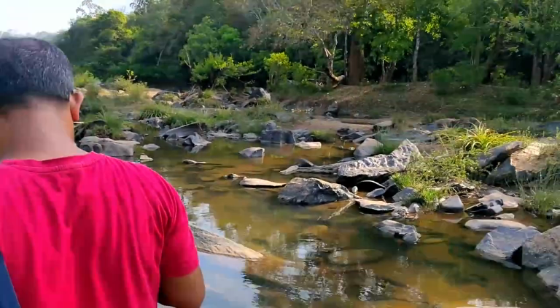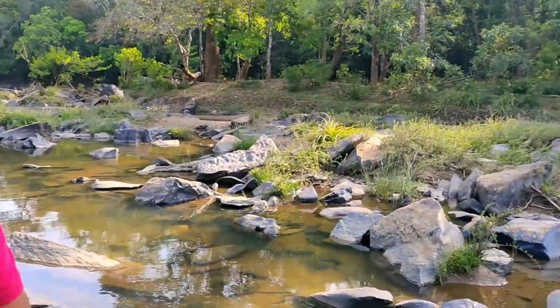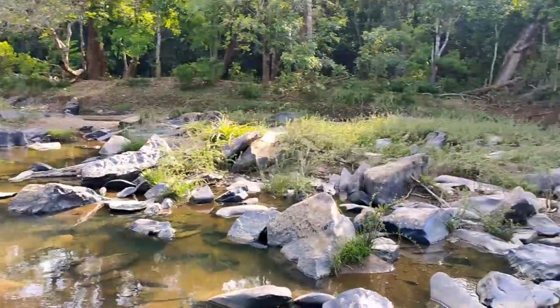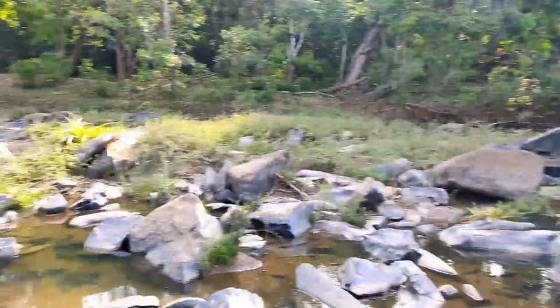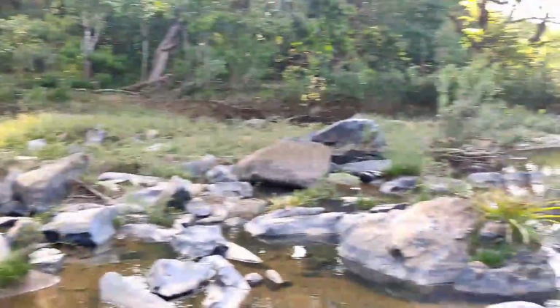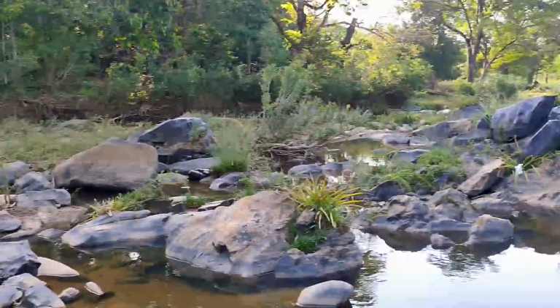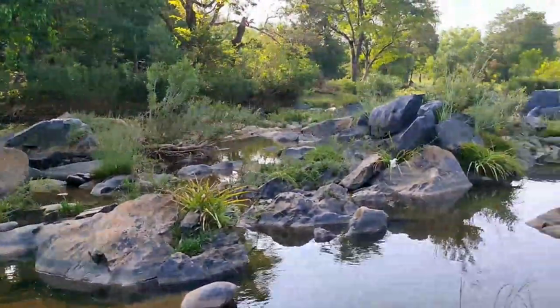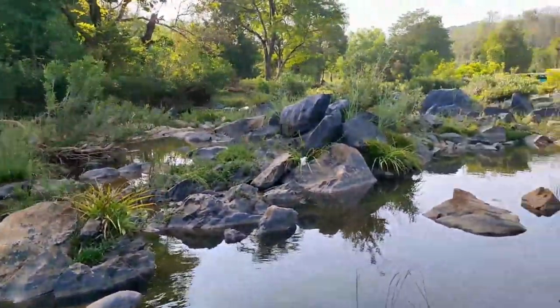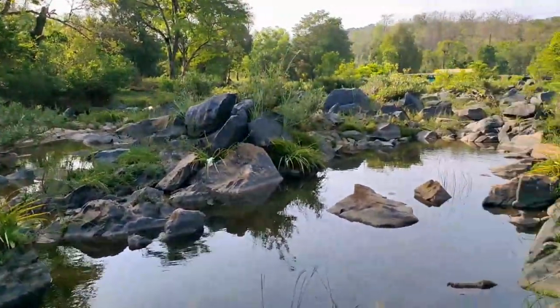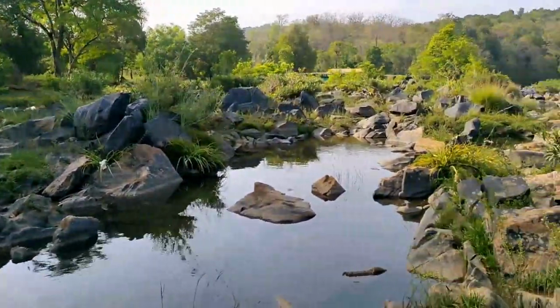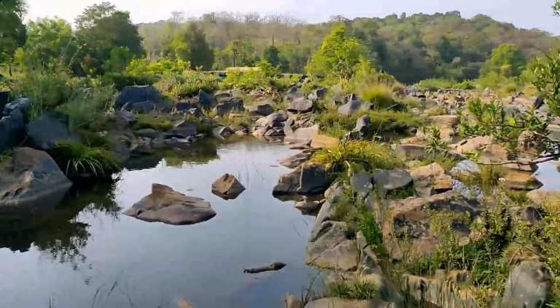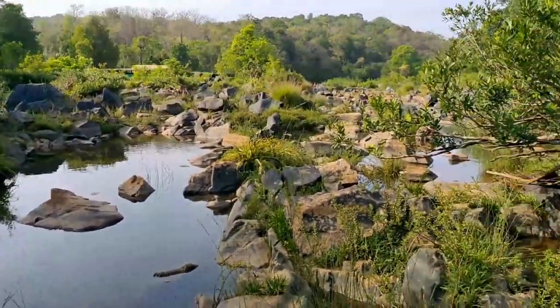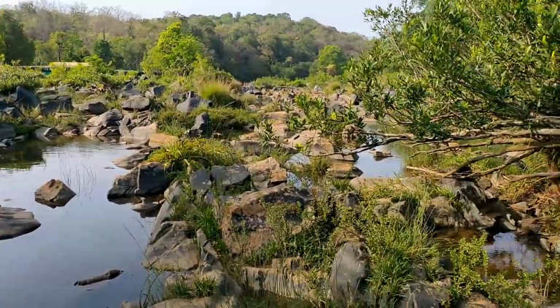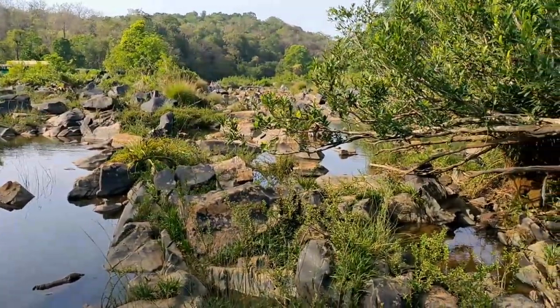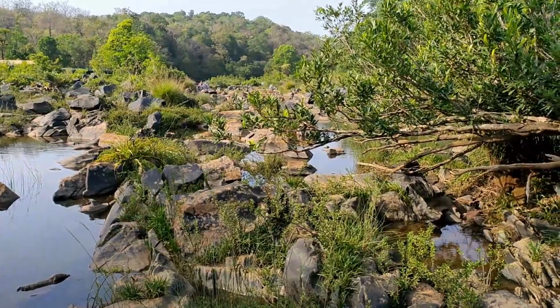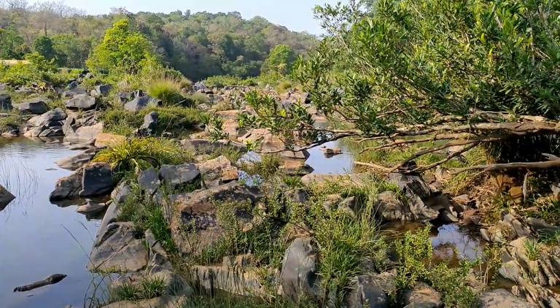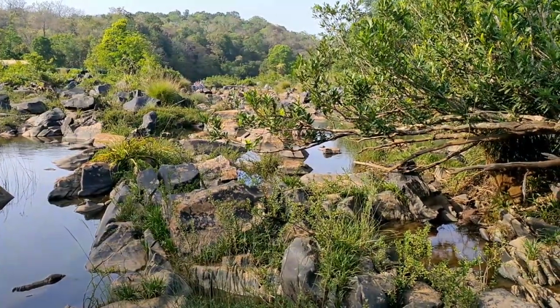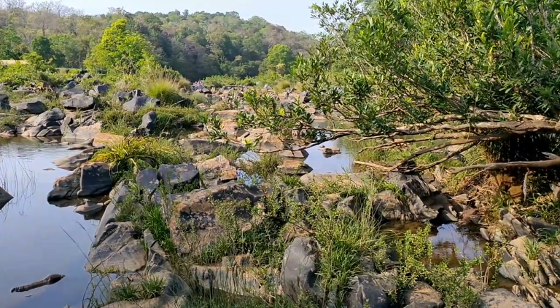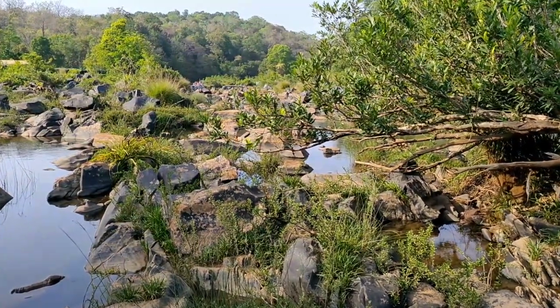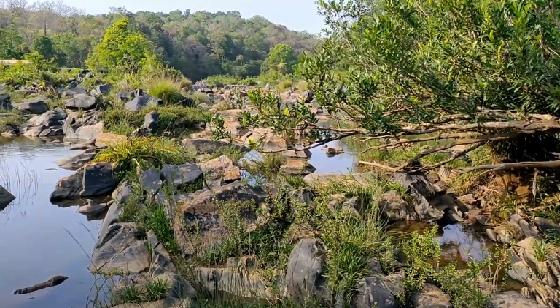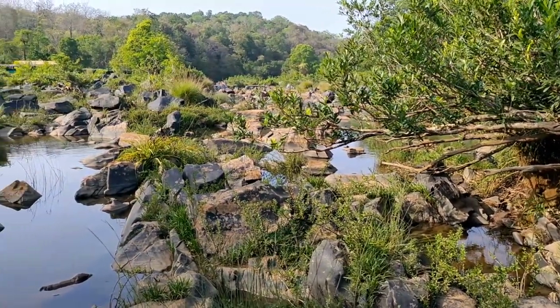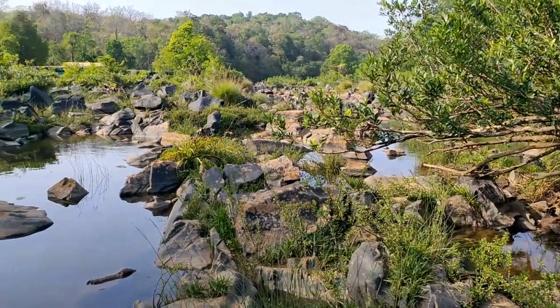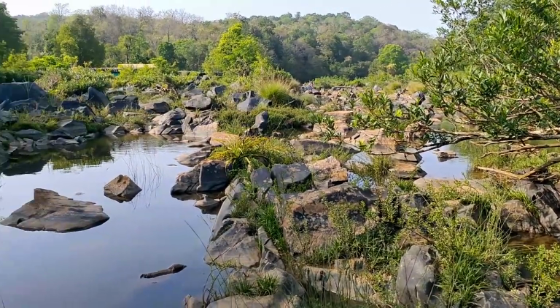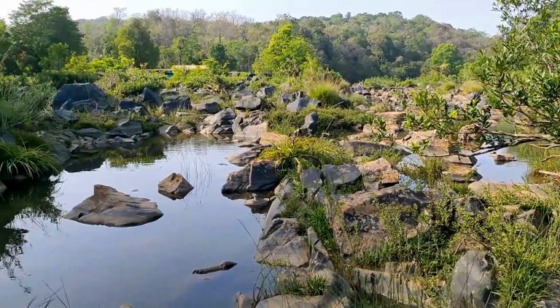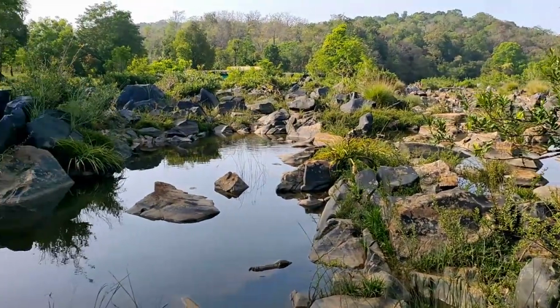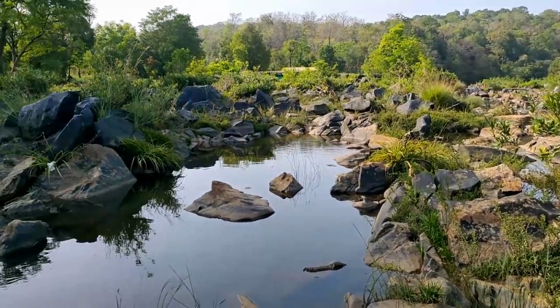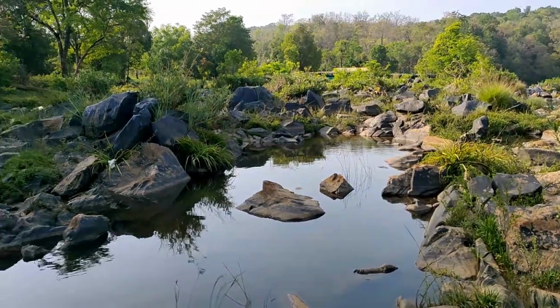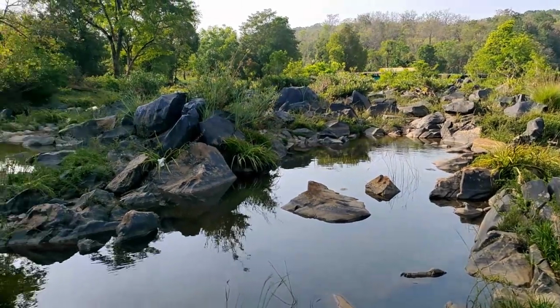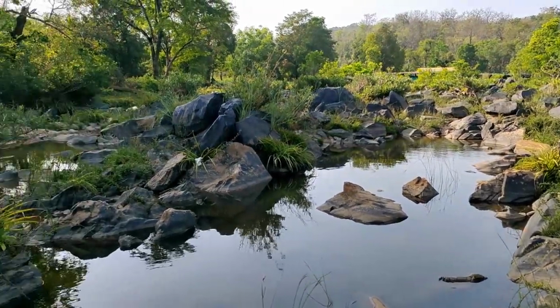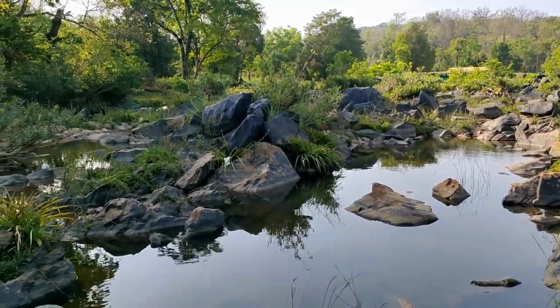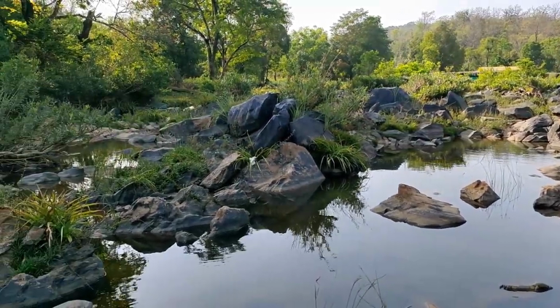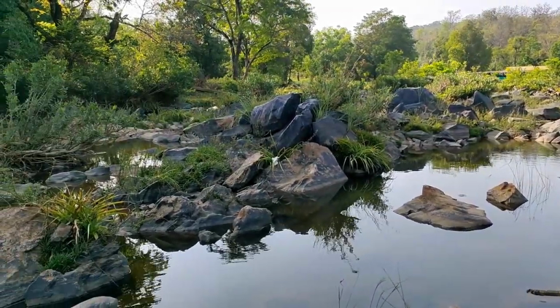If you want to walk a circle around here — nature is such a beautiful thing.